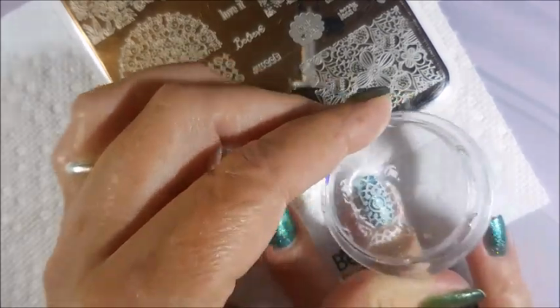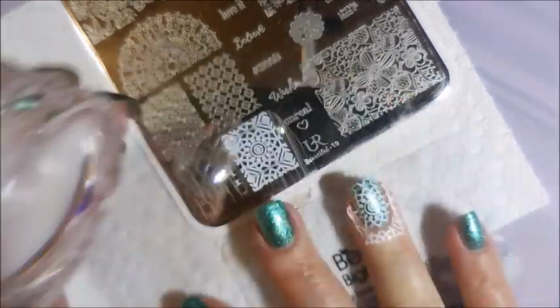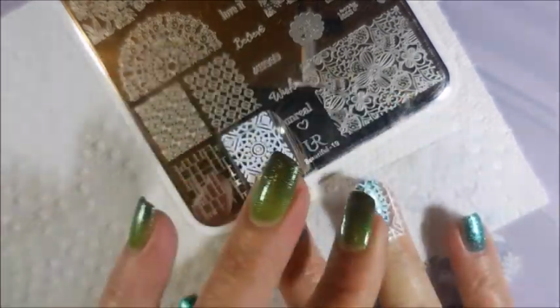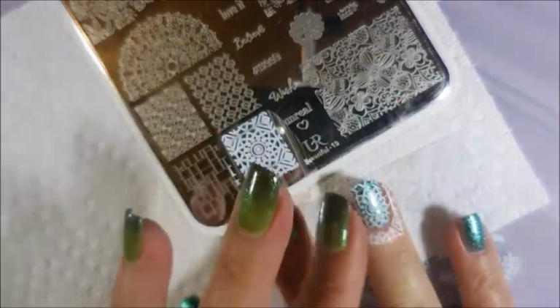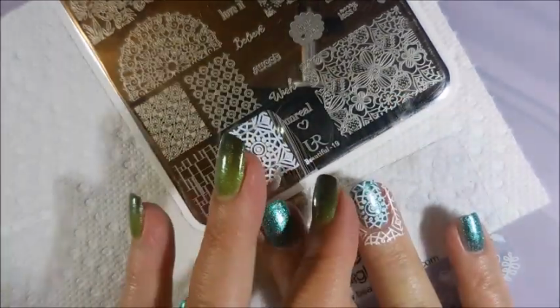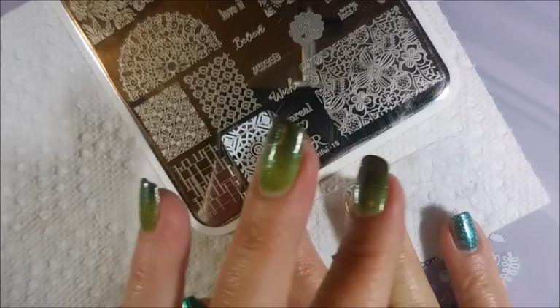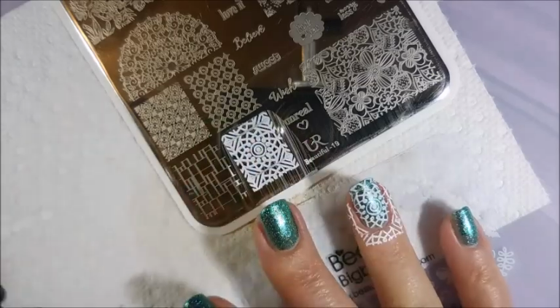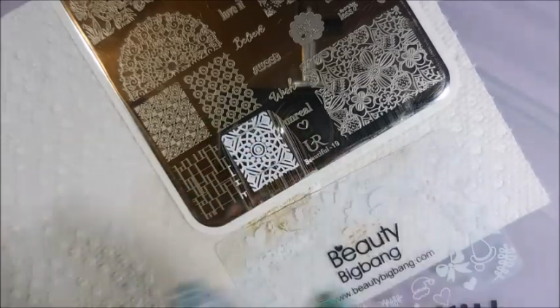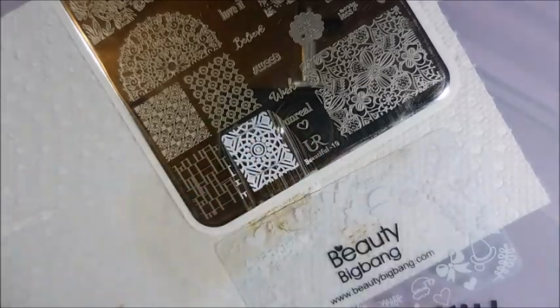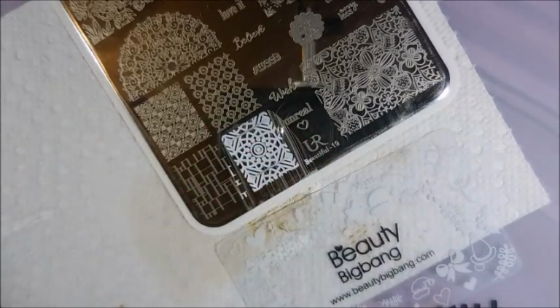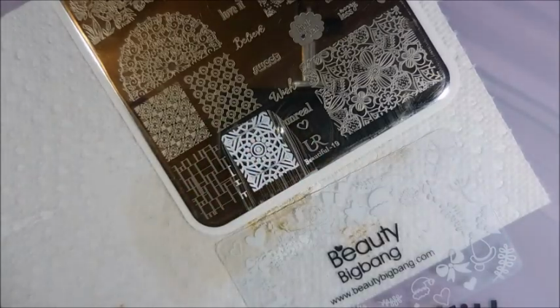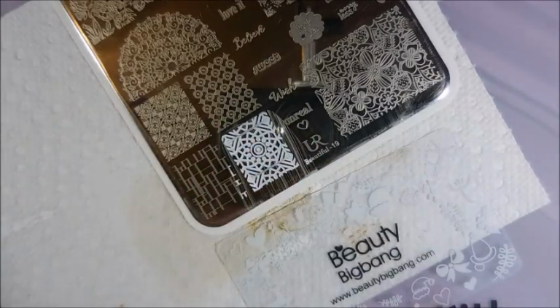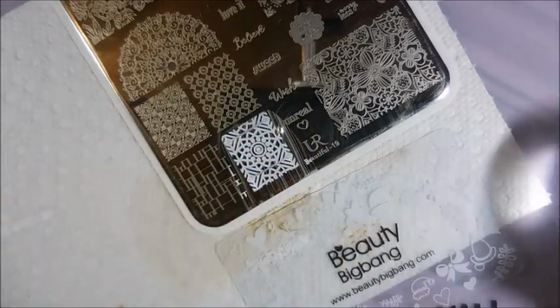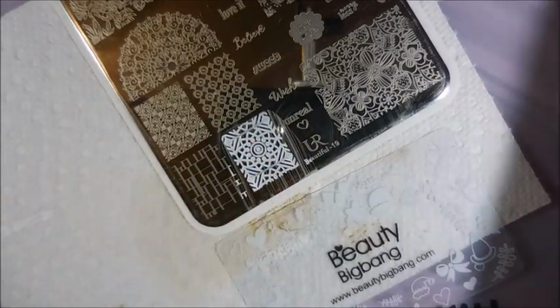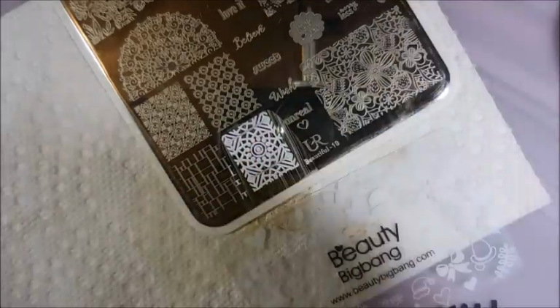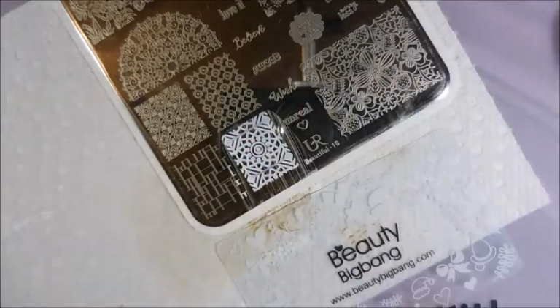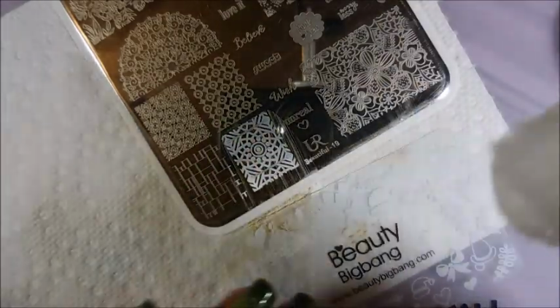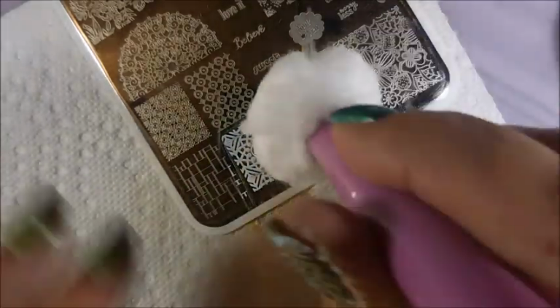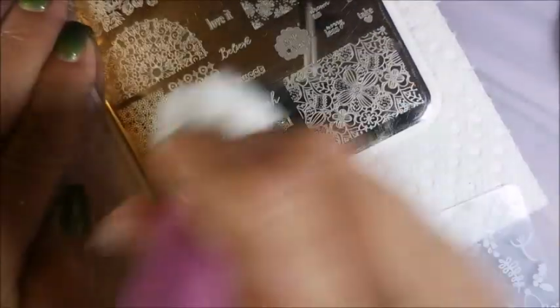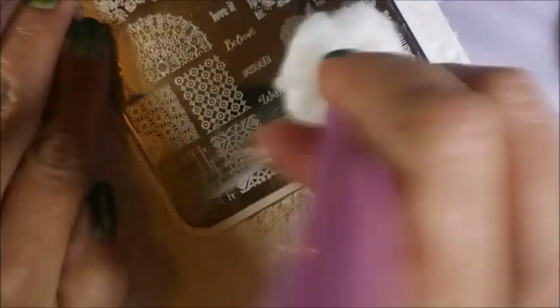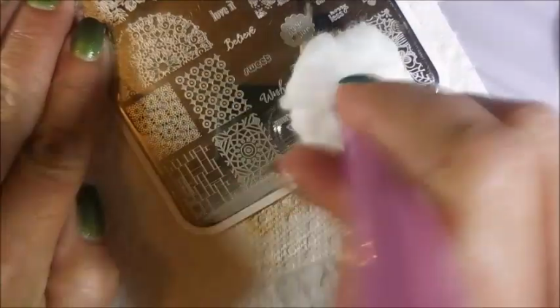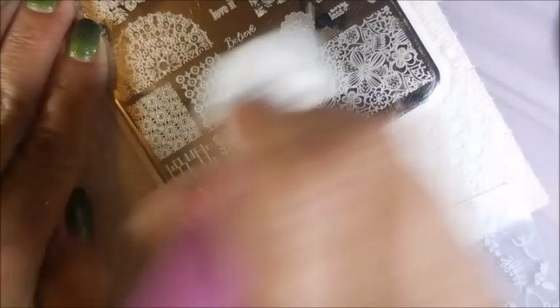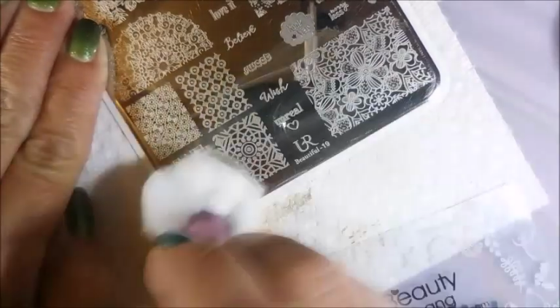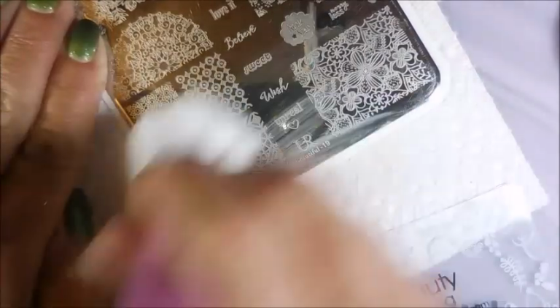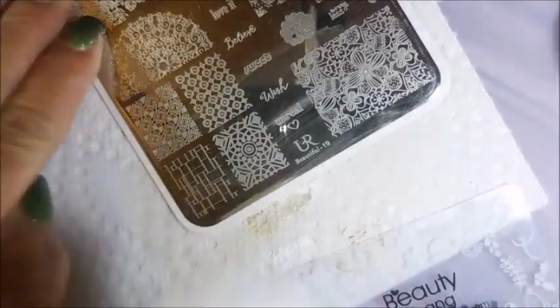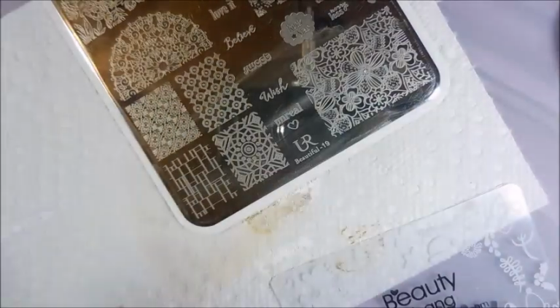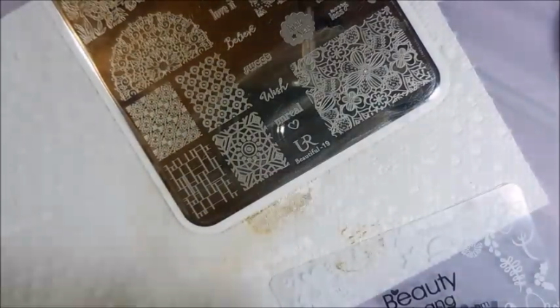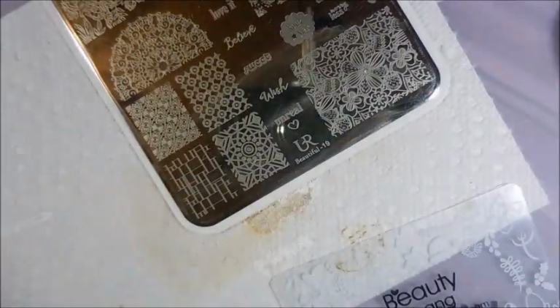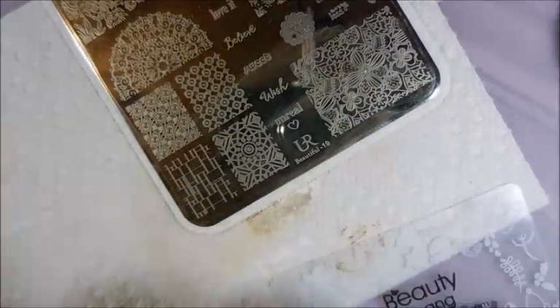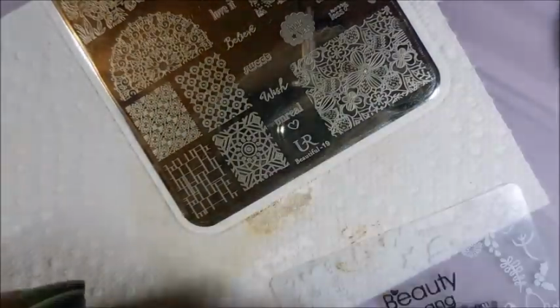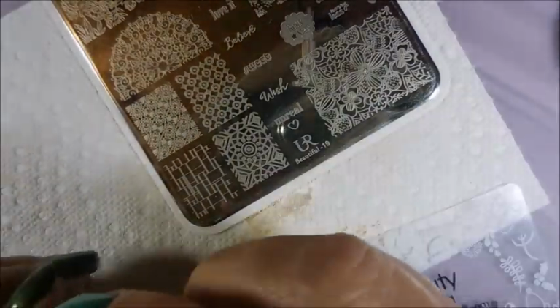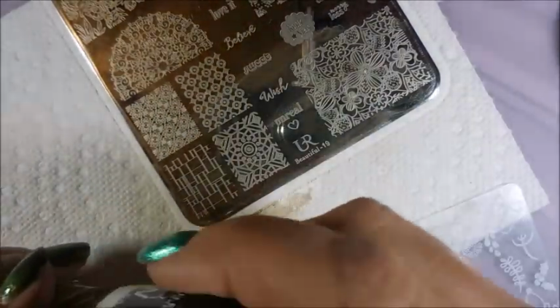Kind of roll it, mush it all down, make sure it's sticking. We're going to clean that plate off with some acetone and get that gold going.